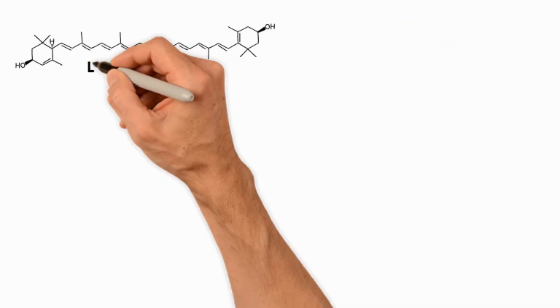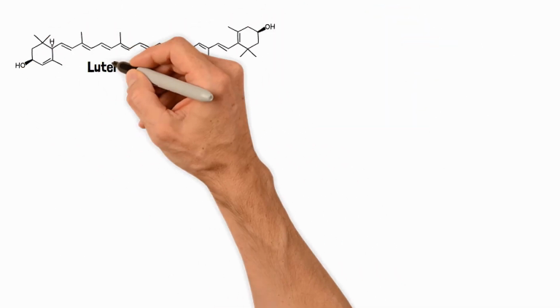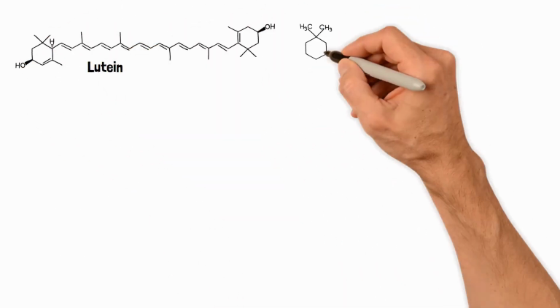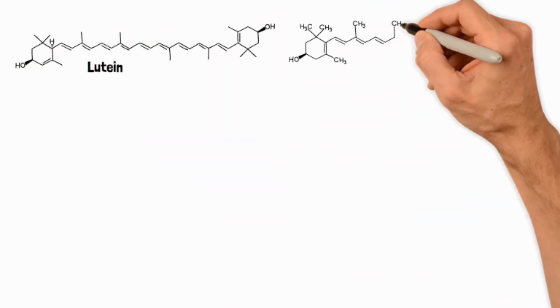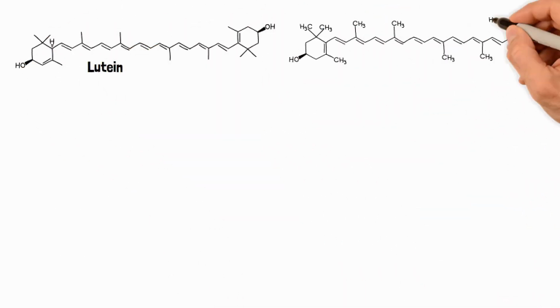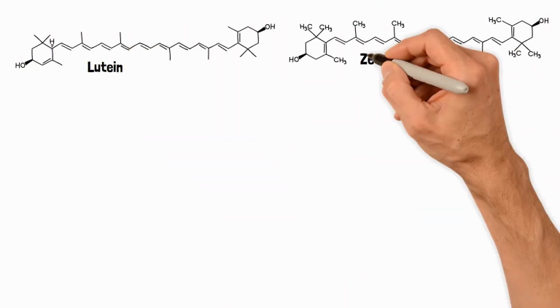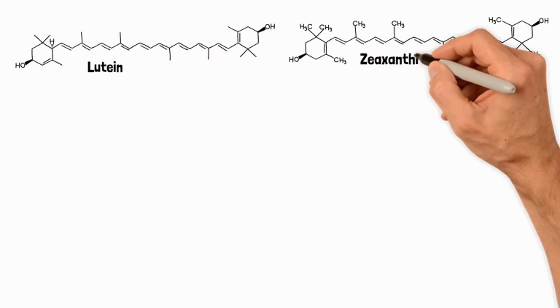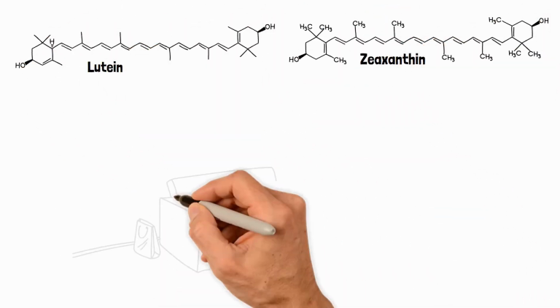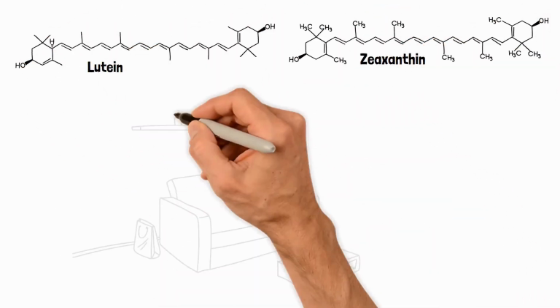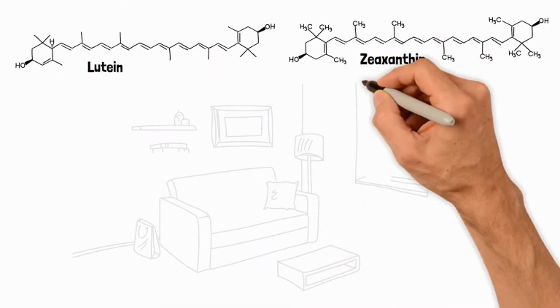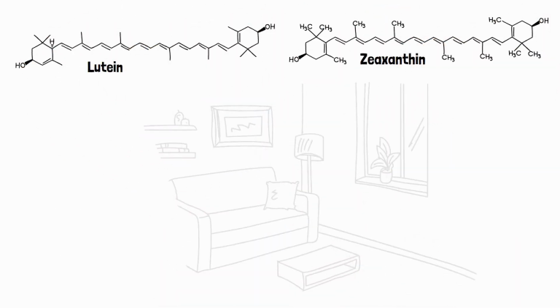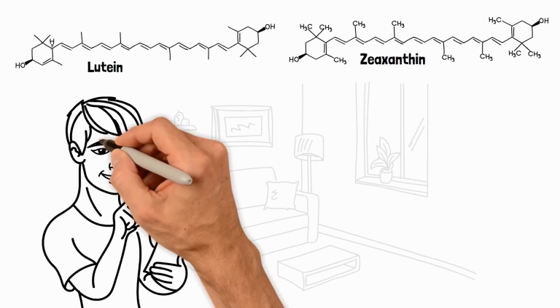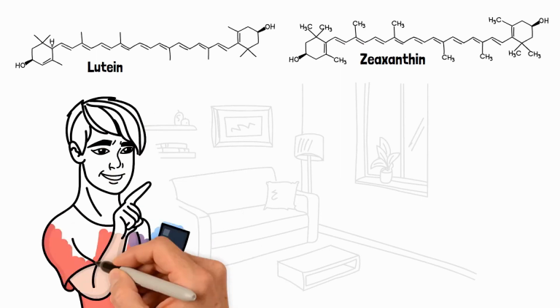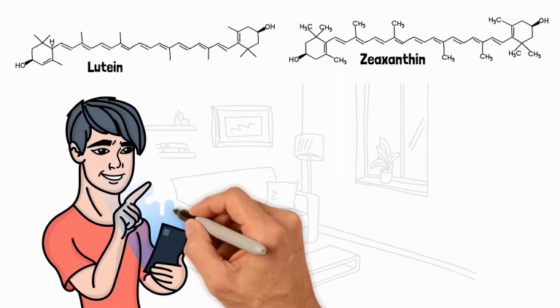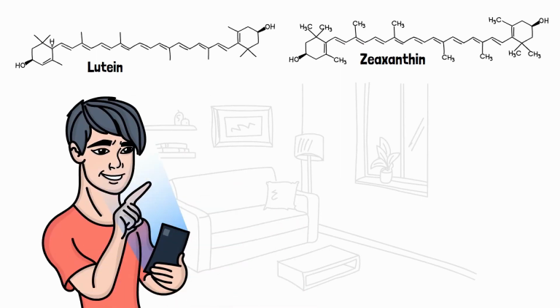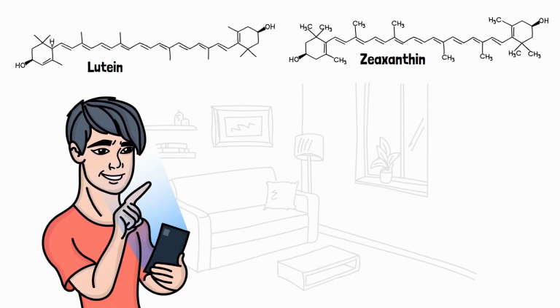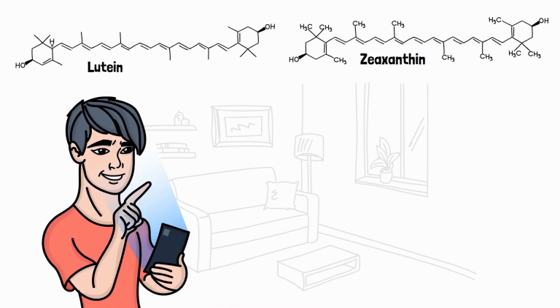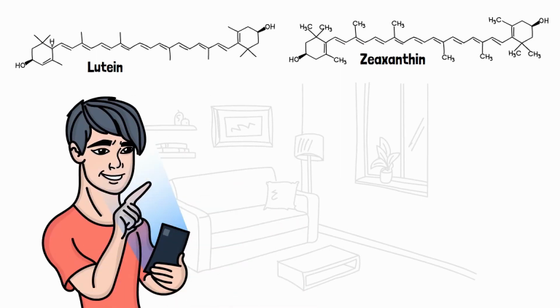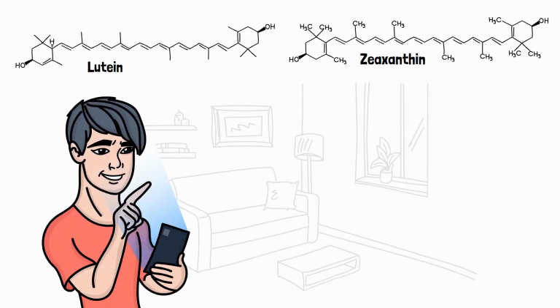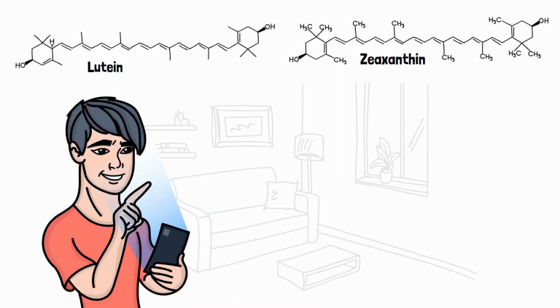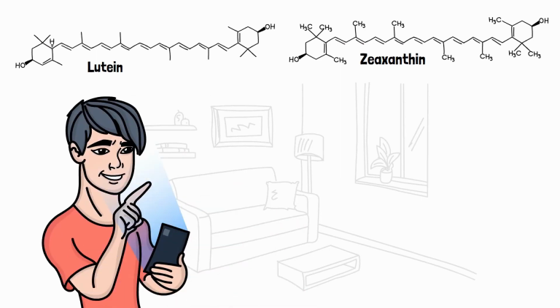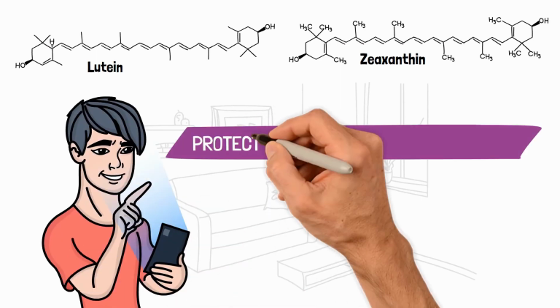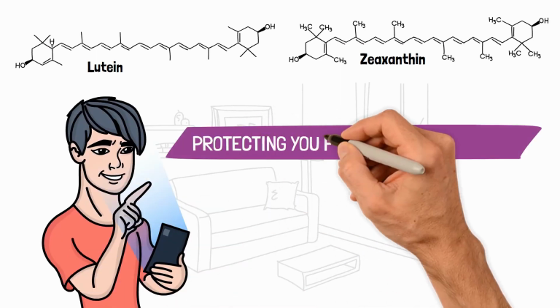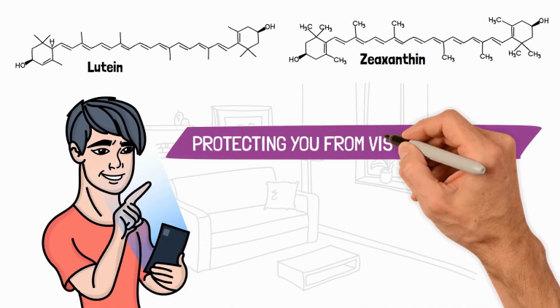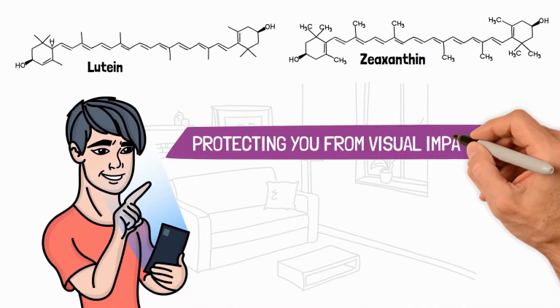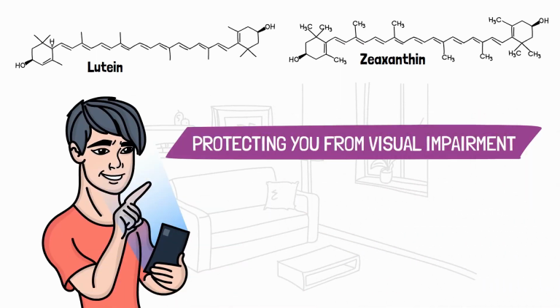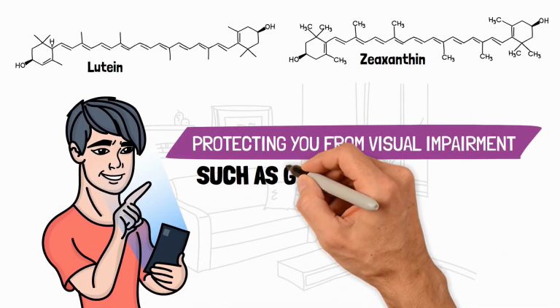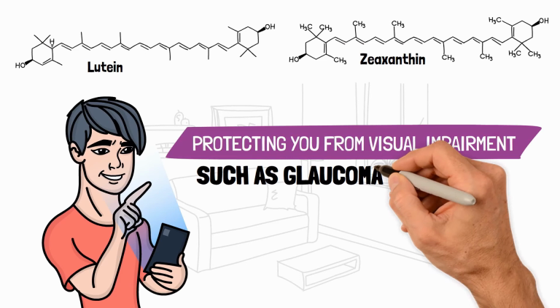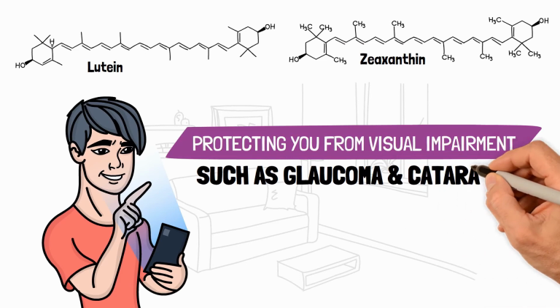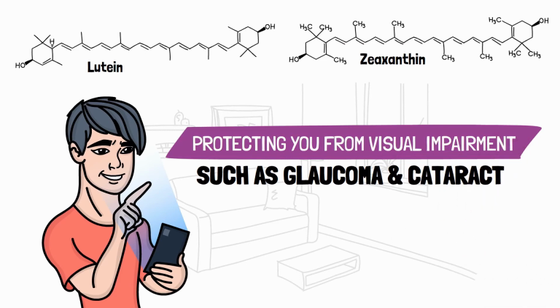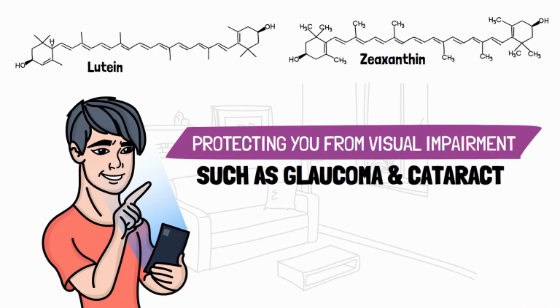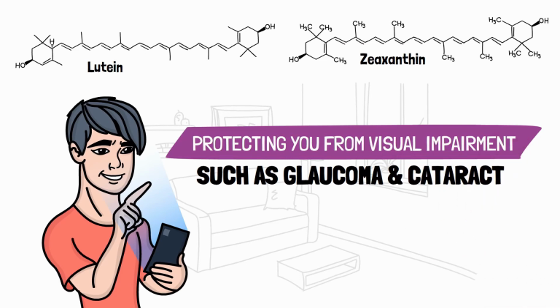Lutein and zeaxanthin help you to filter harmful blue light by protecting the retina at the back of your eye, protecting you from visual impairment such as glaucoma and cataract.